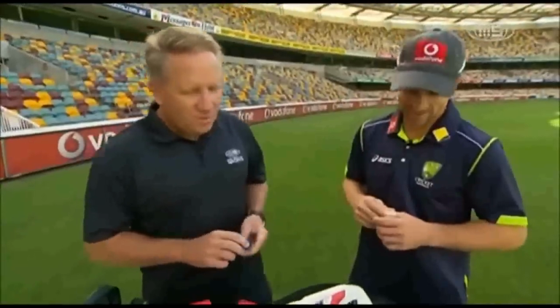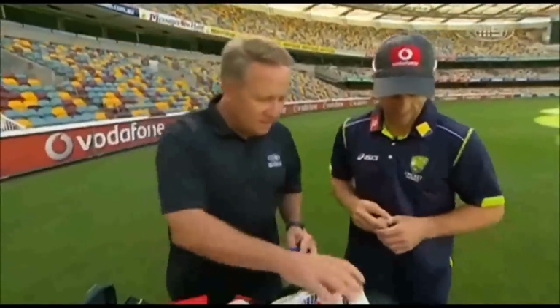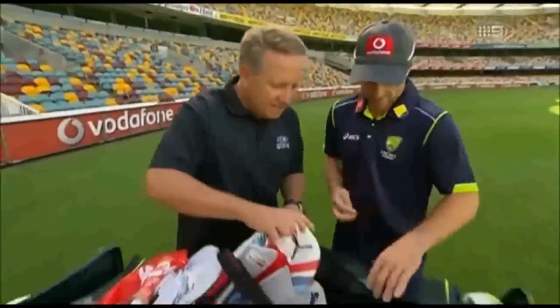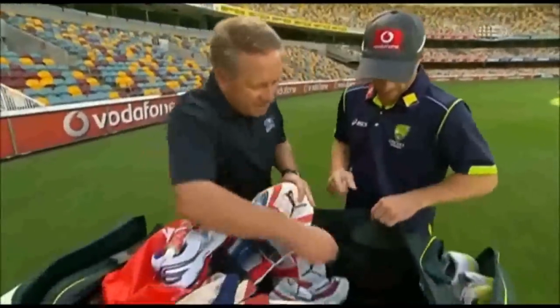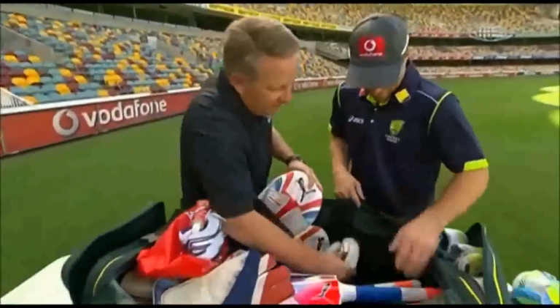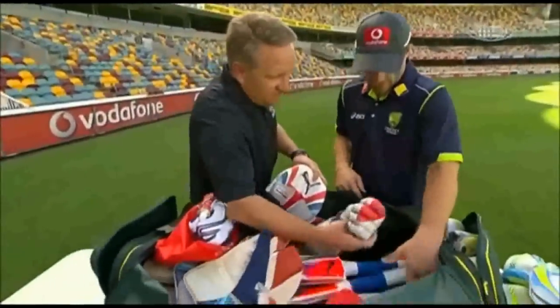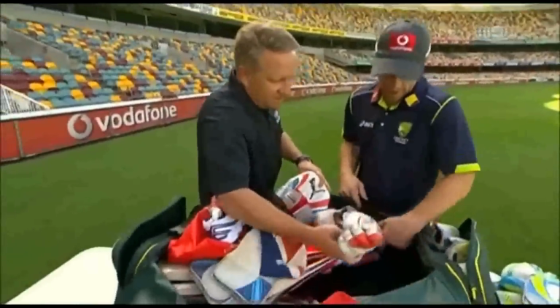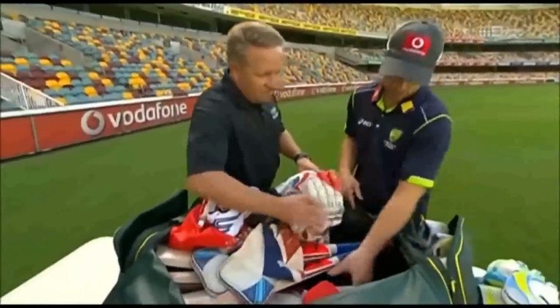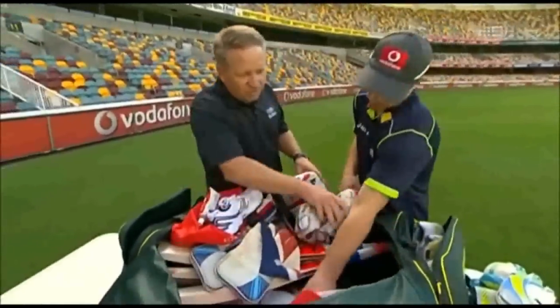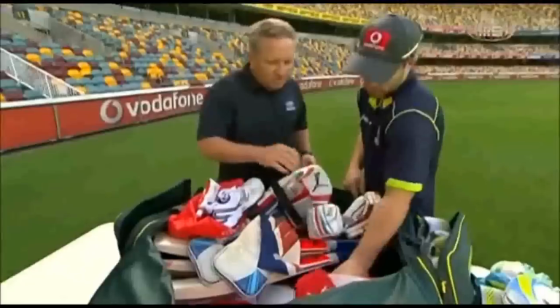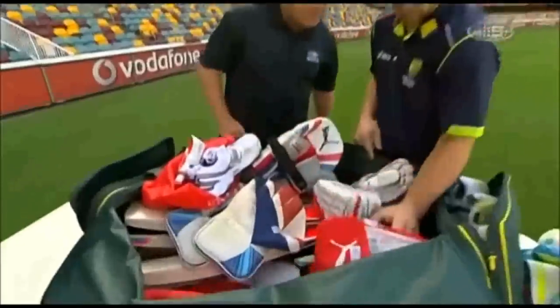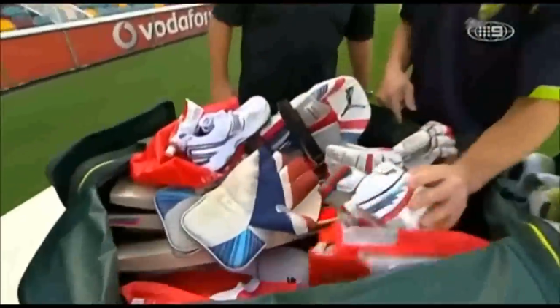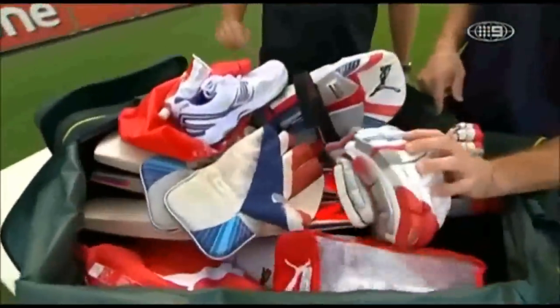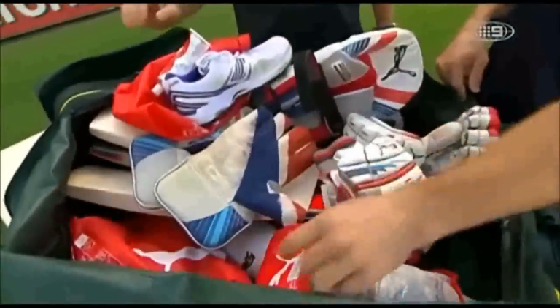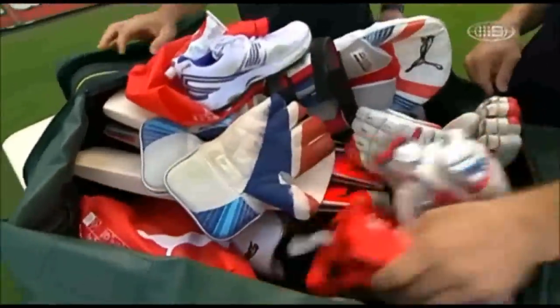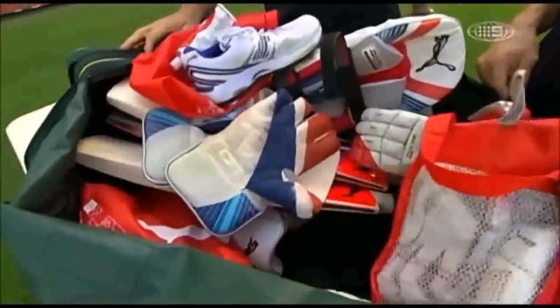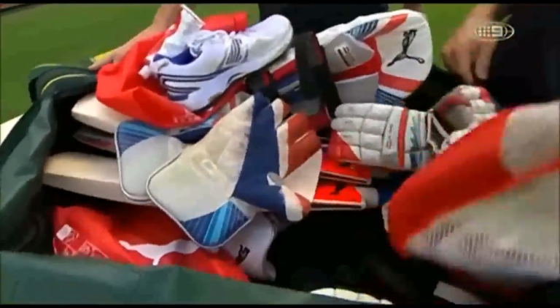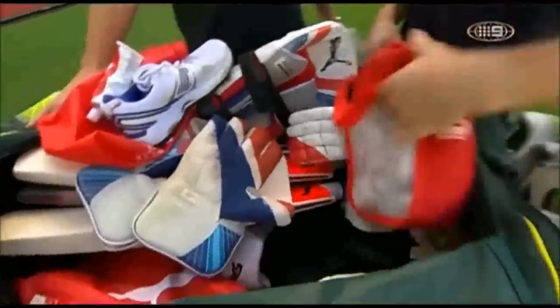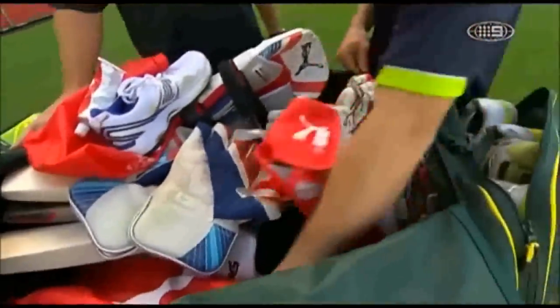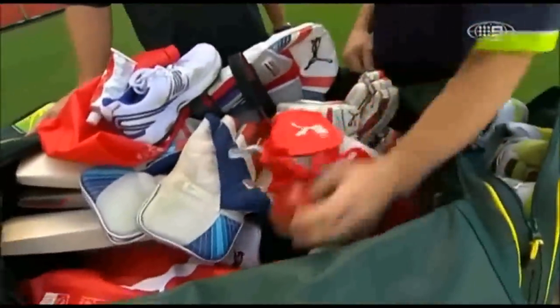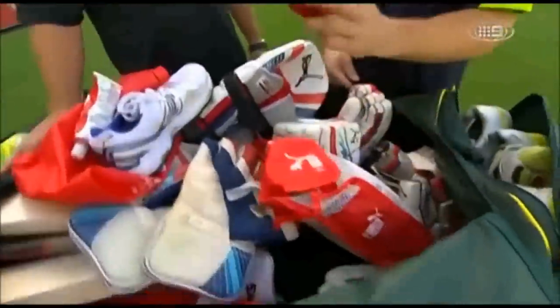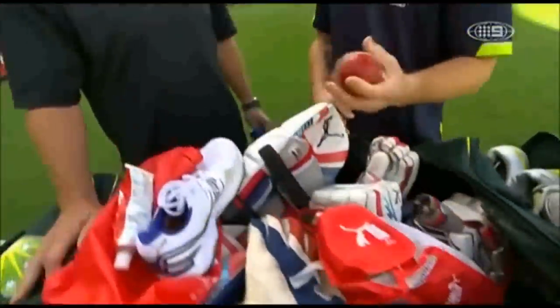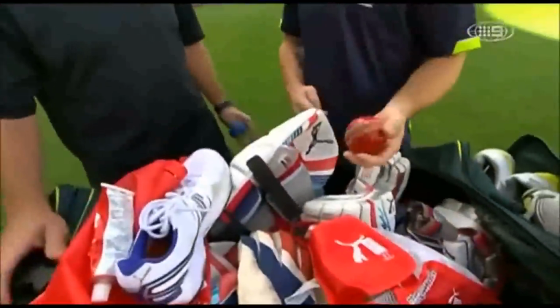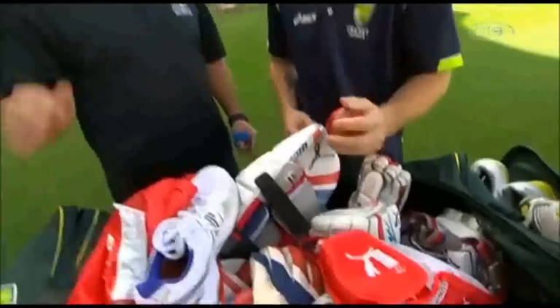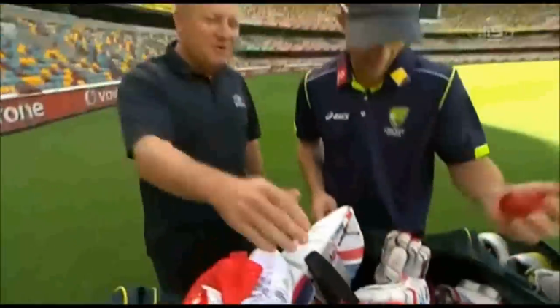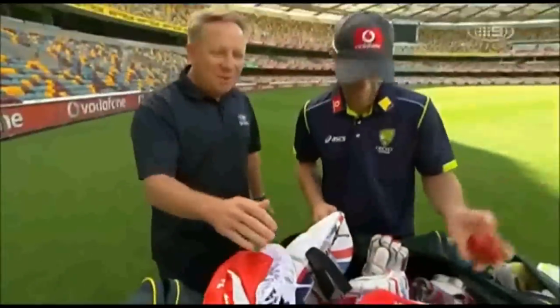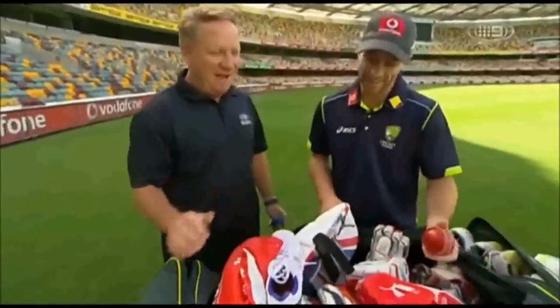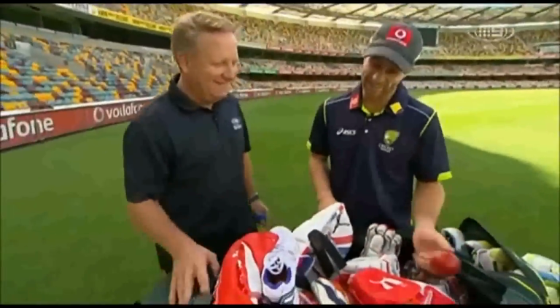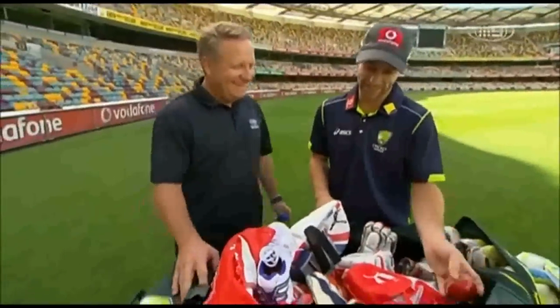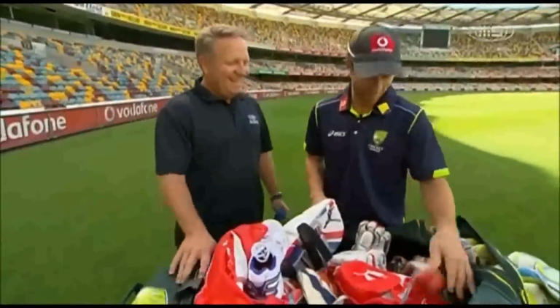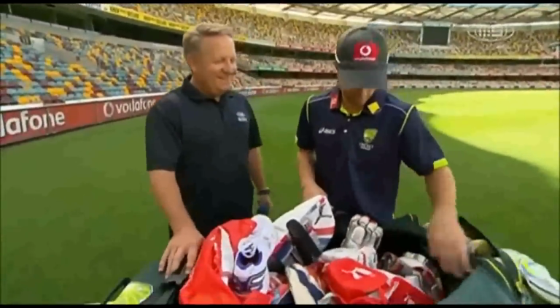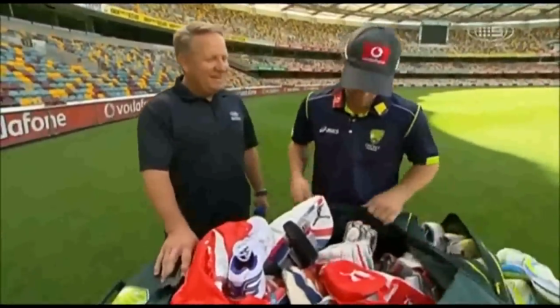How many pairs of batting gloves? I don't change my gloves too much. I've got about three pairs and a brand new pair ready to go. Stealing cricket balls out of the junk room — always need a ball in your bag, mate. That's about it.